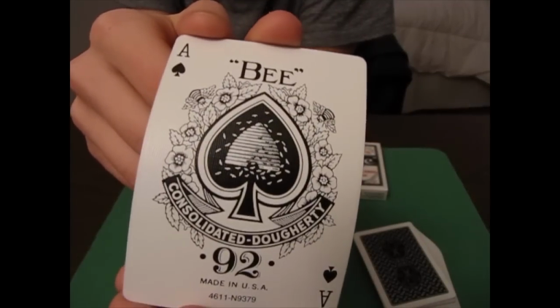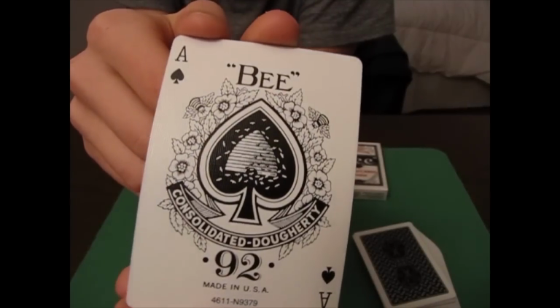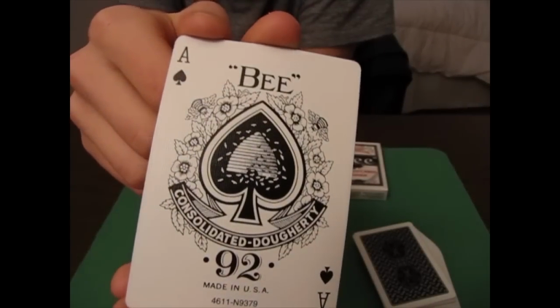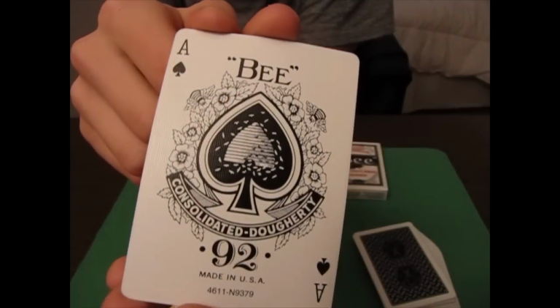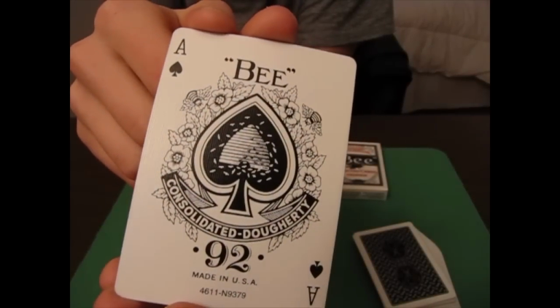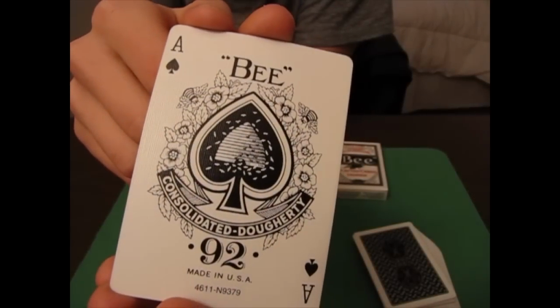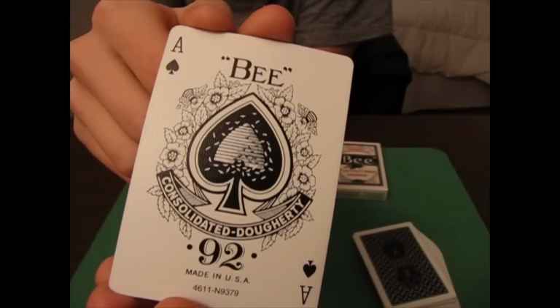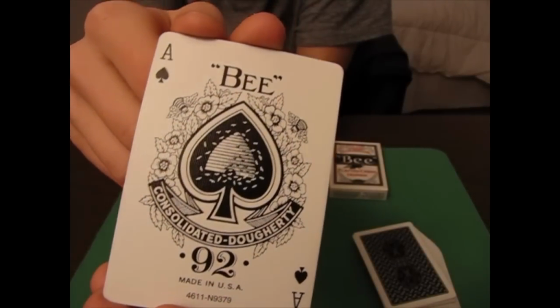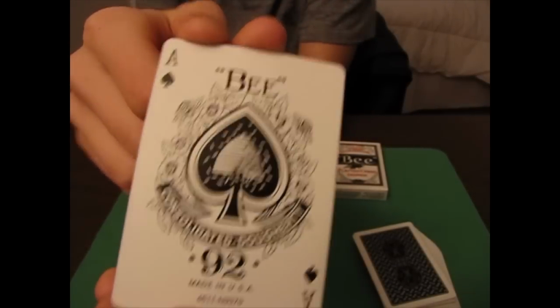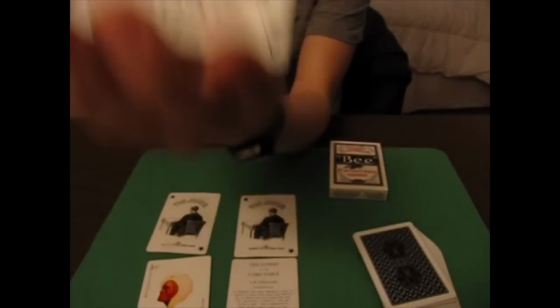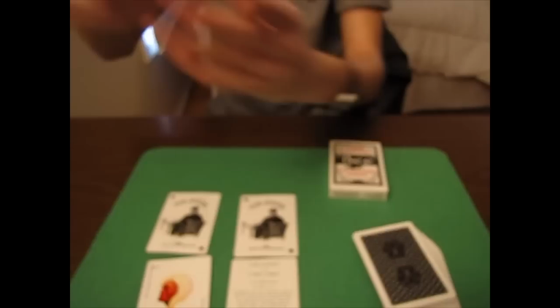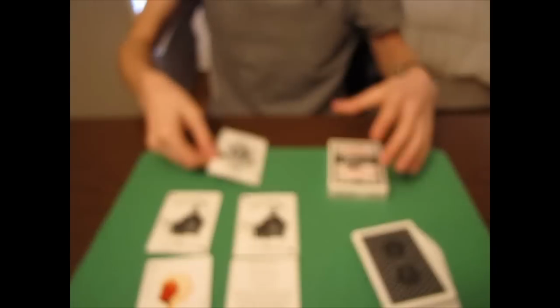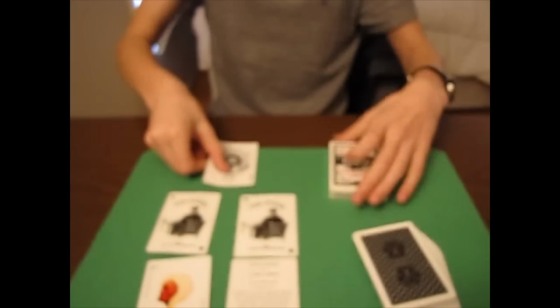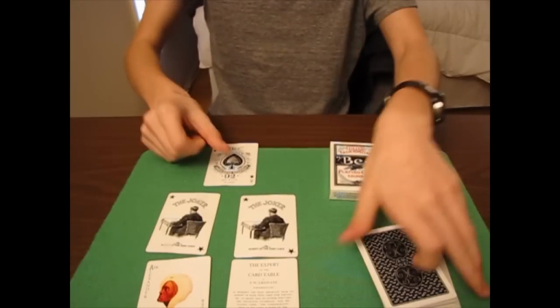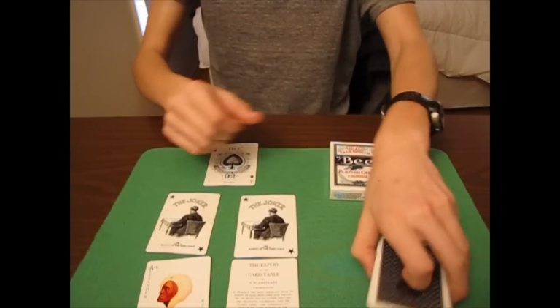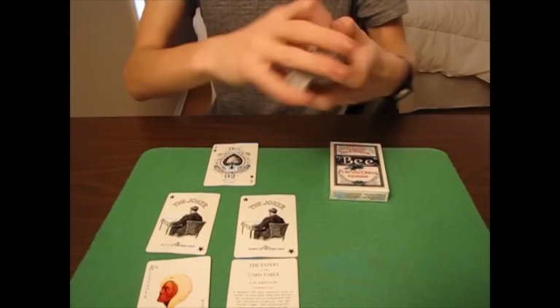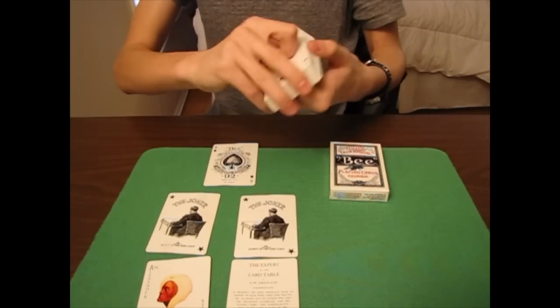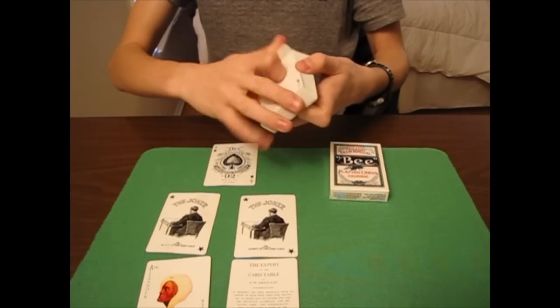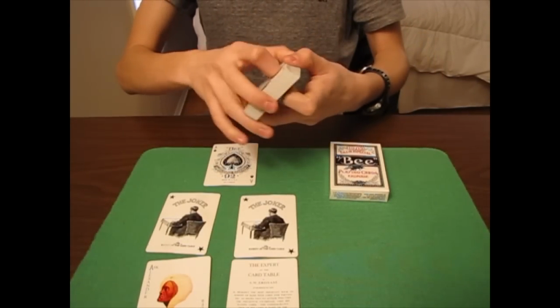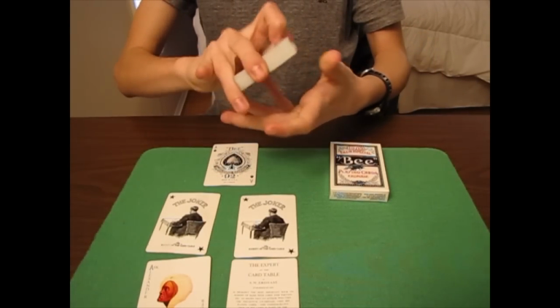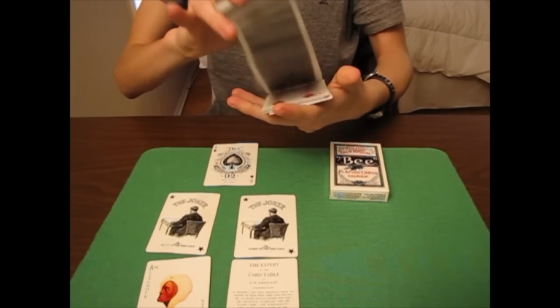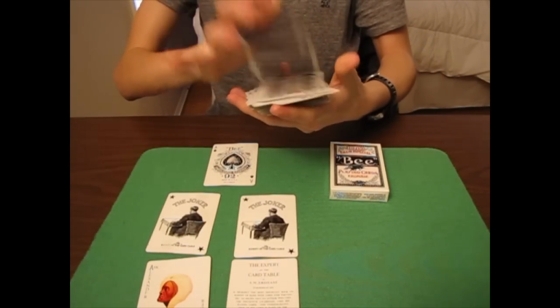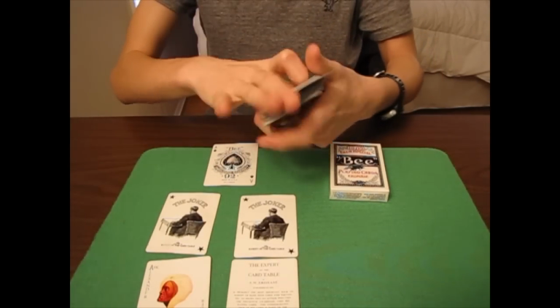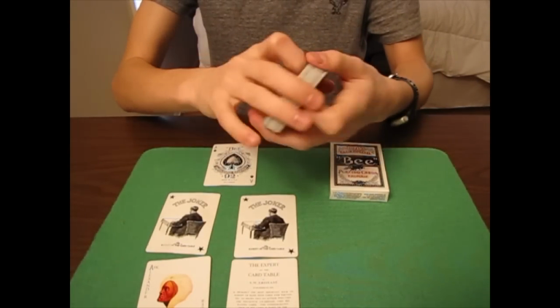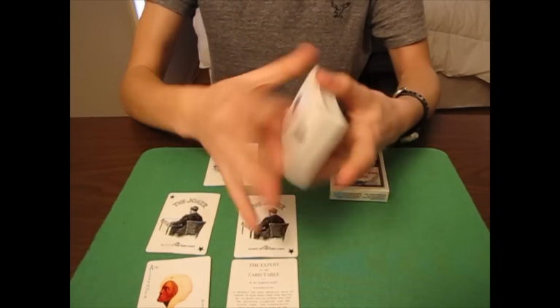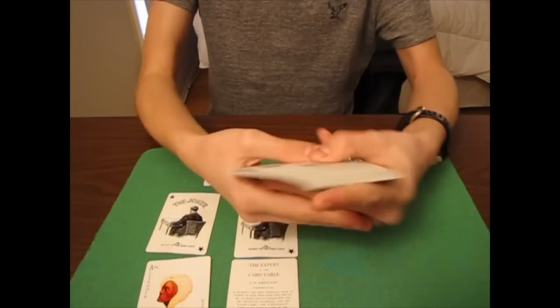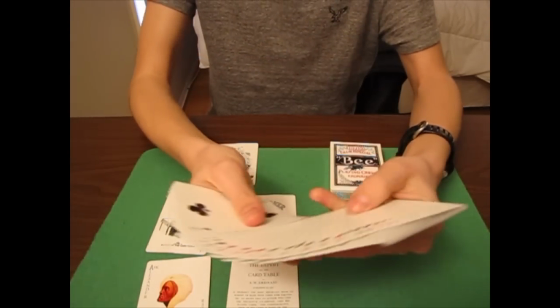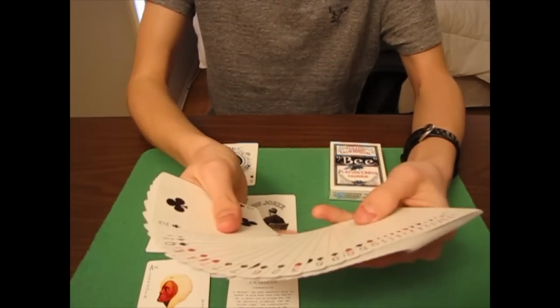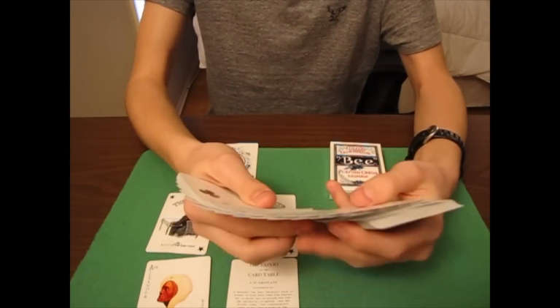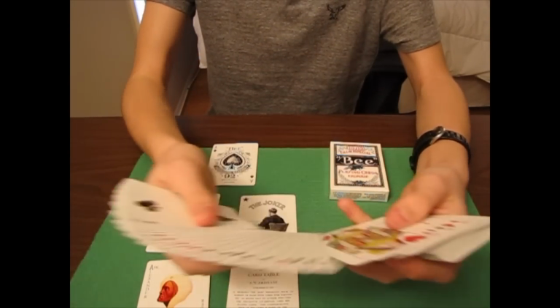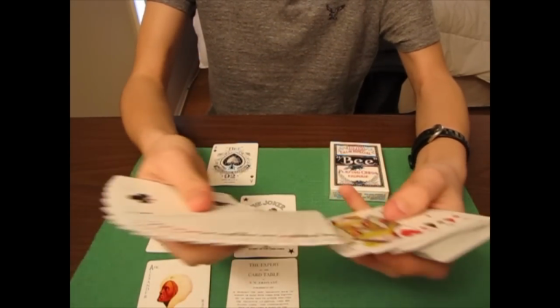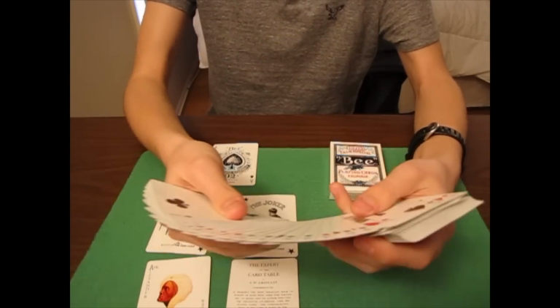Now we have the ace of spades, which is your standard B ace of spades — very nice, but nothing we haven't seen before. Now let's take a look at the face cards and court cards.